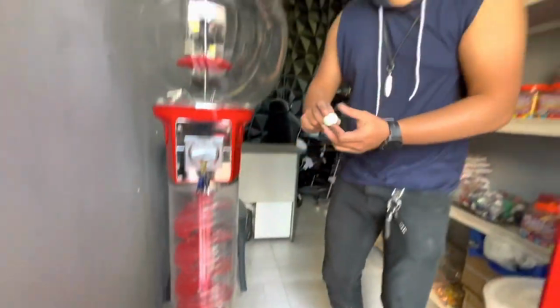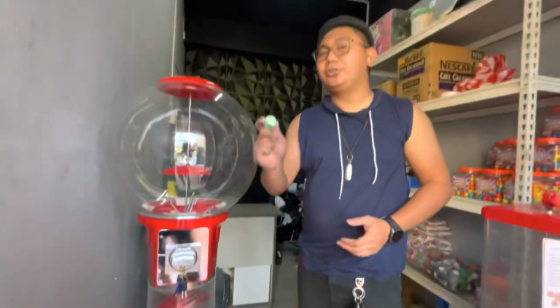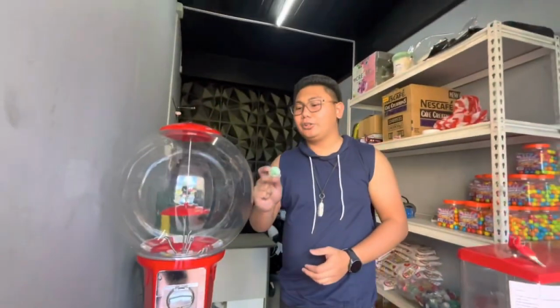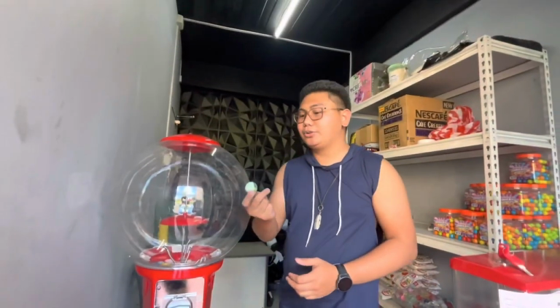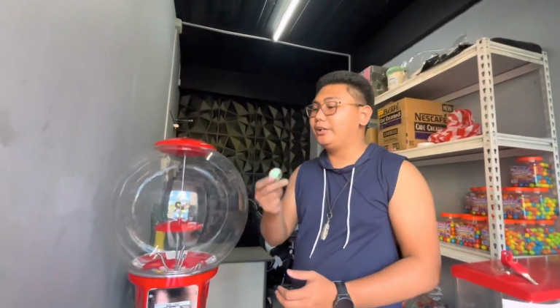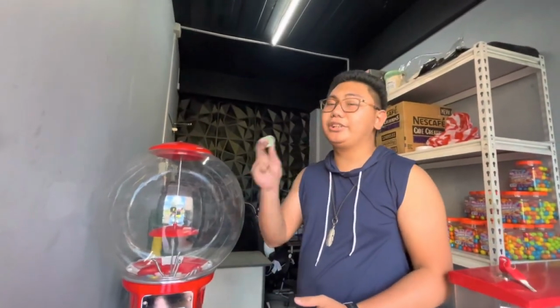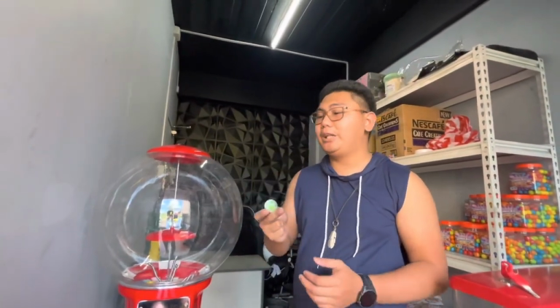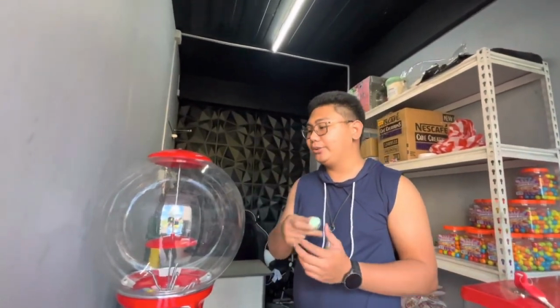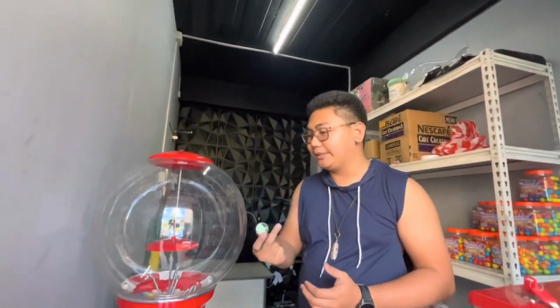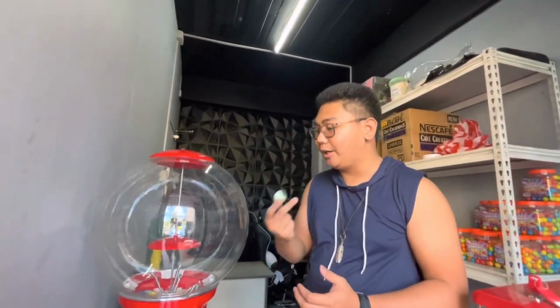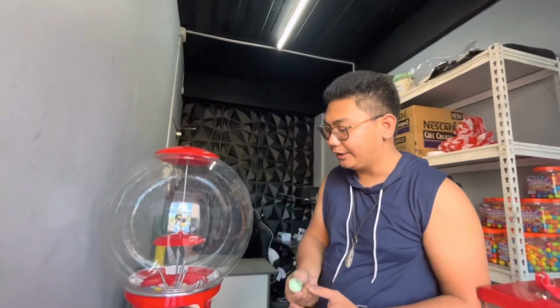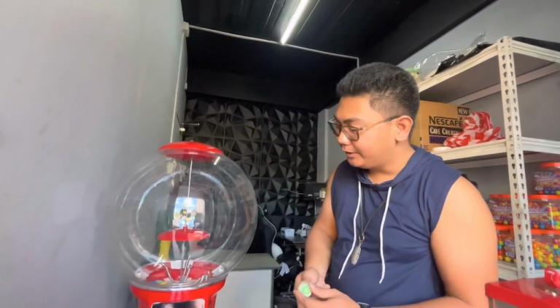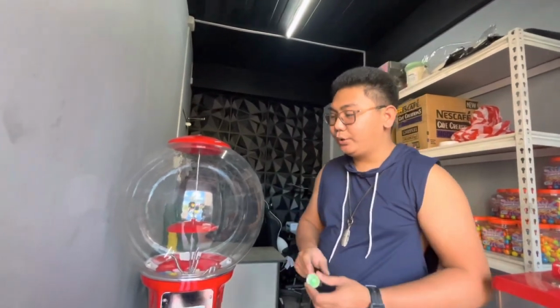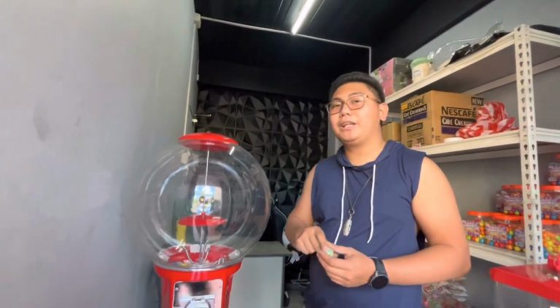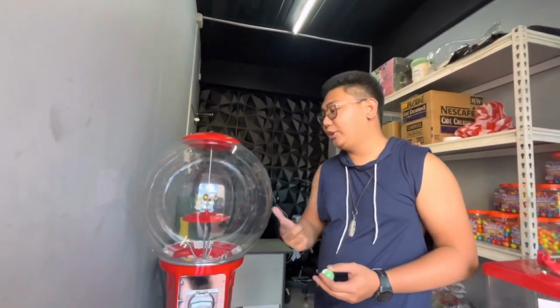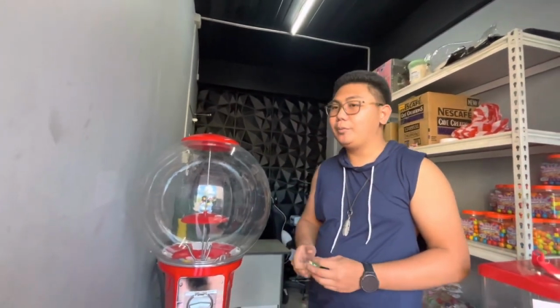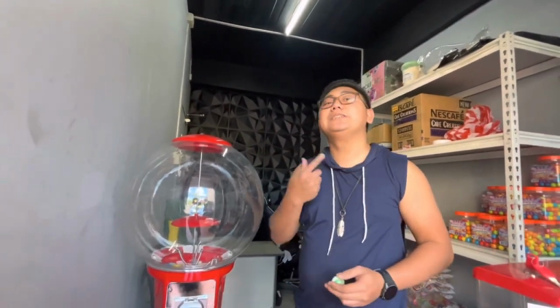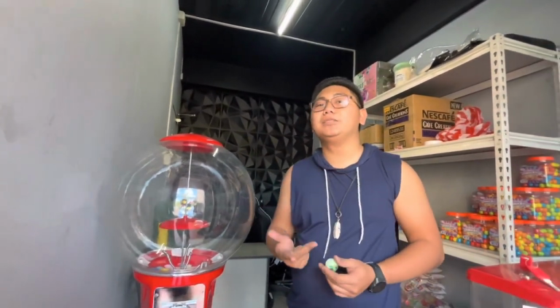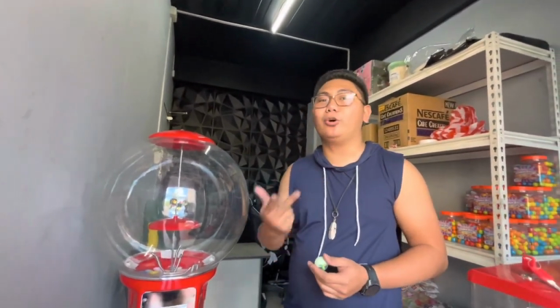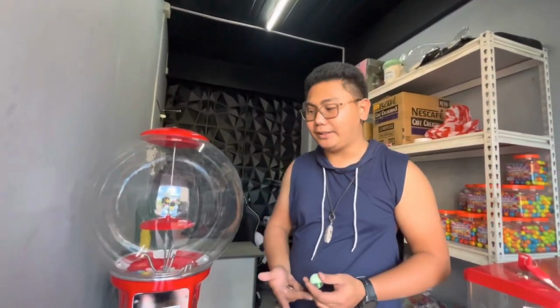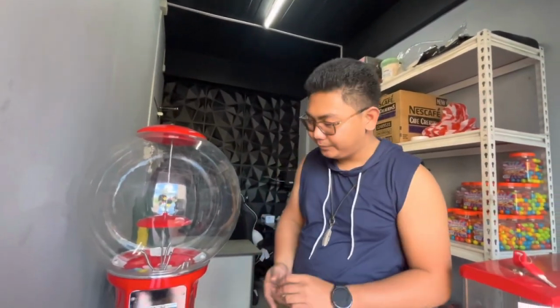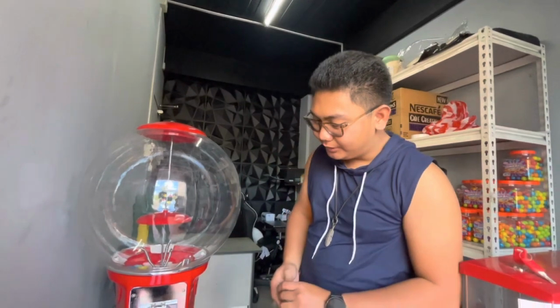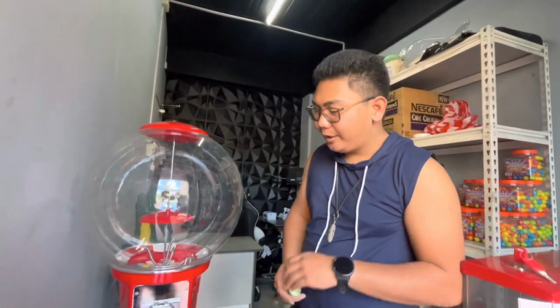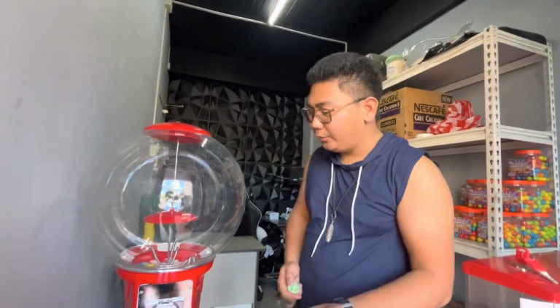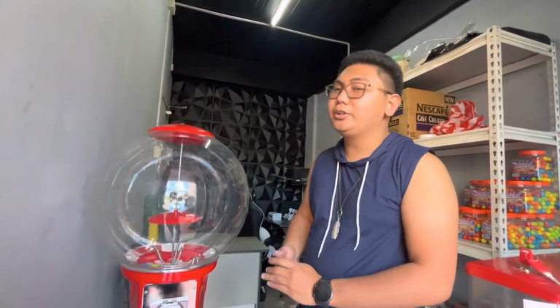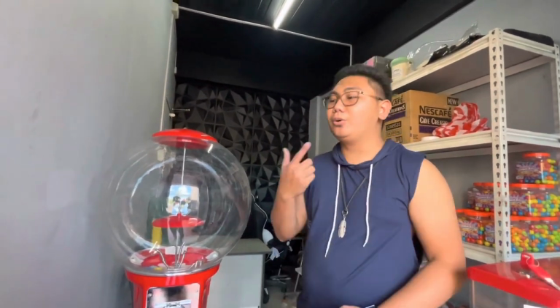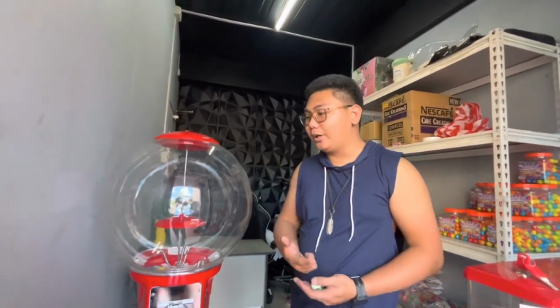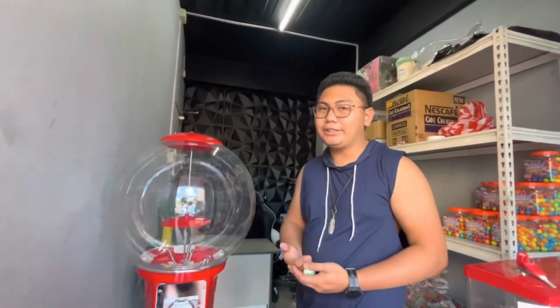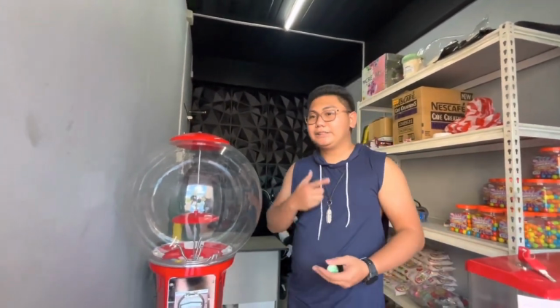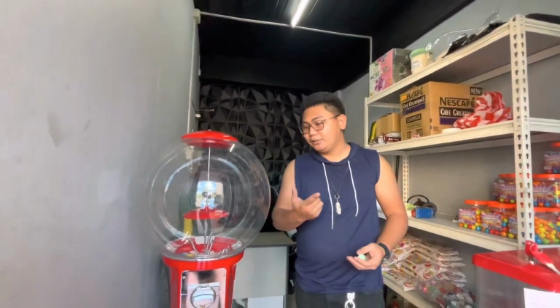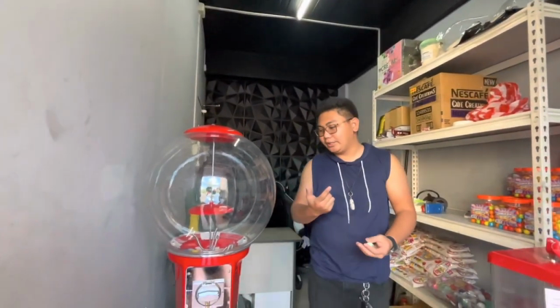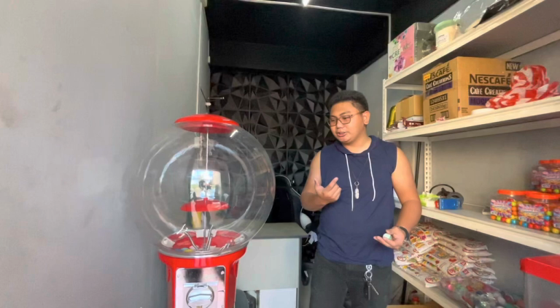This machine fits toy capsules that are around 35mm in diameter. You can also load other round items. You might be wondering where the coins go — where is the cashback?